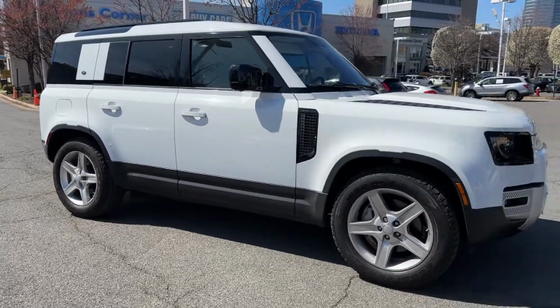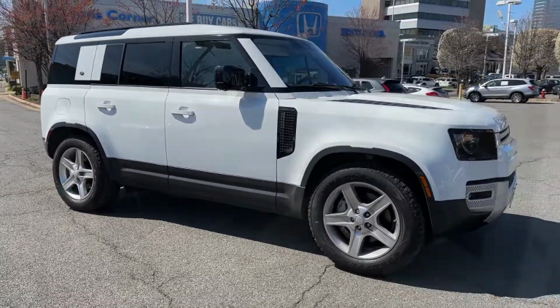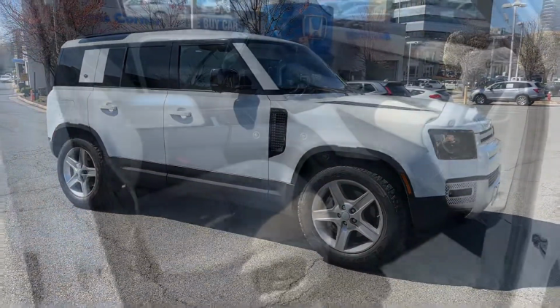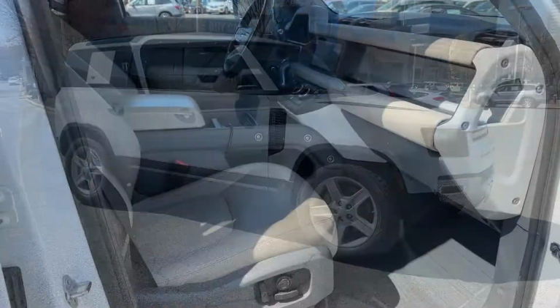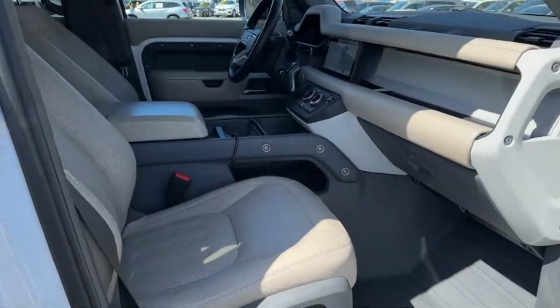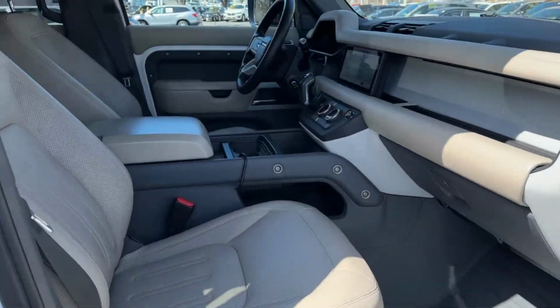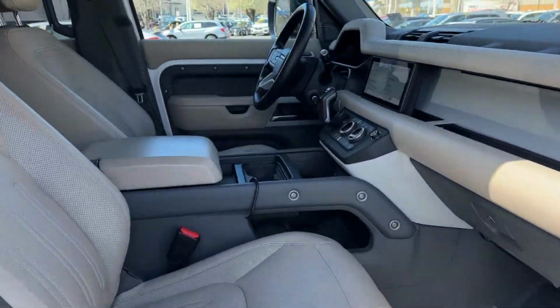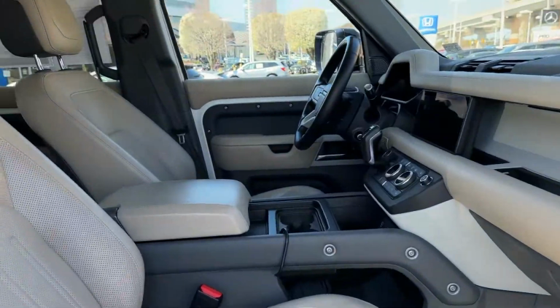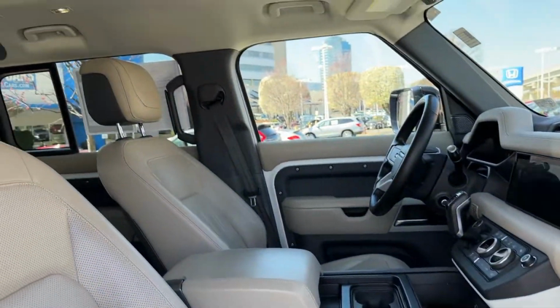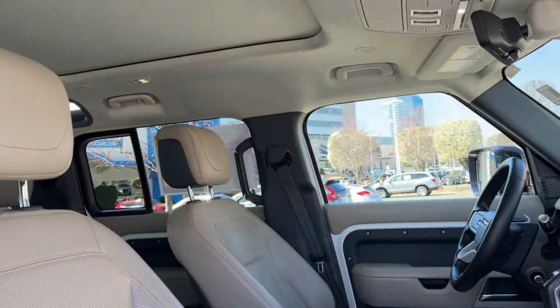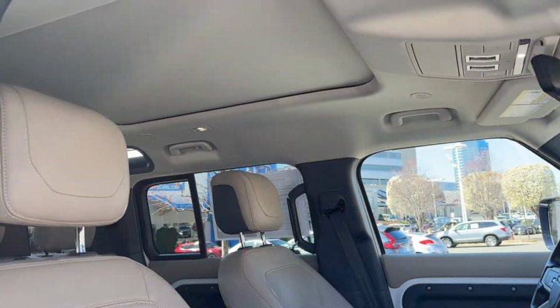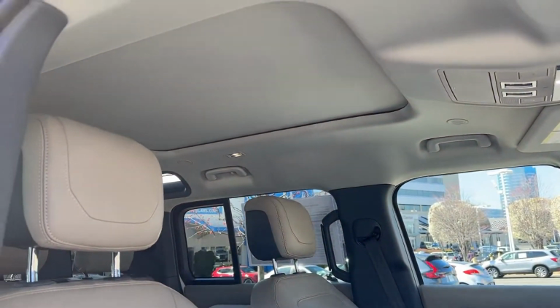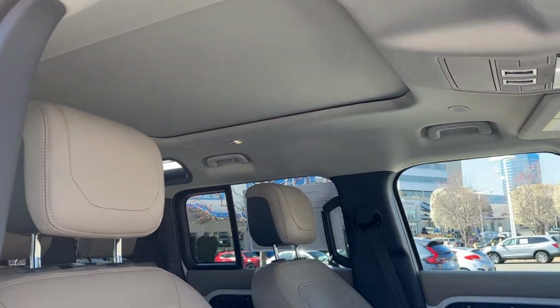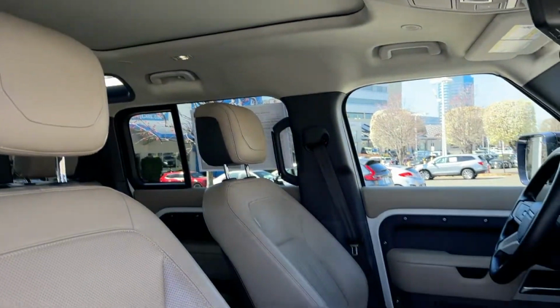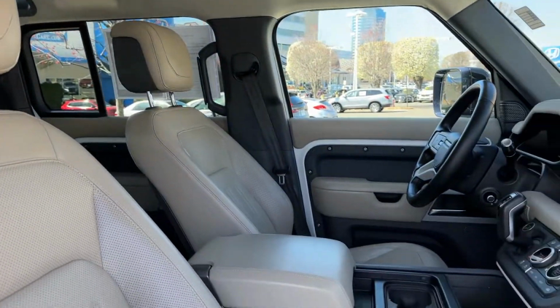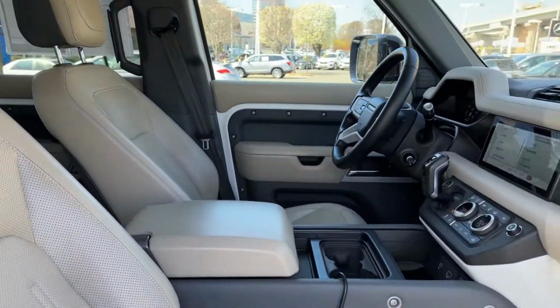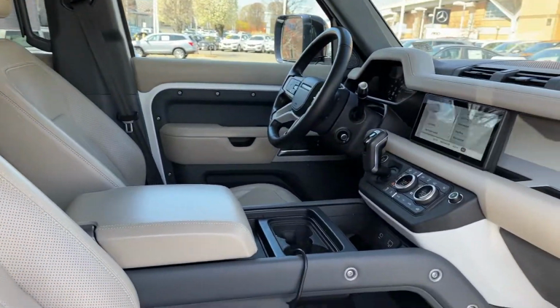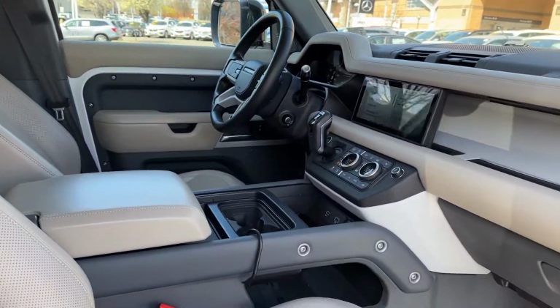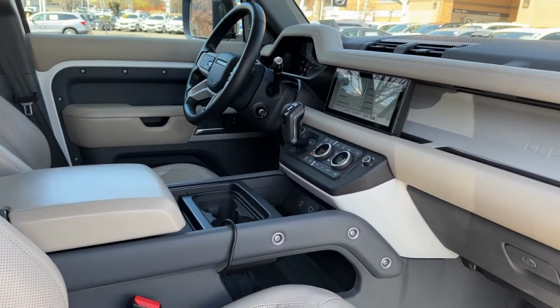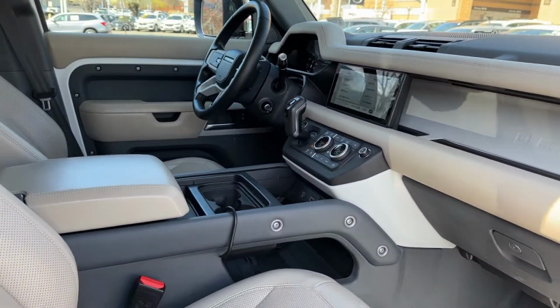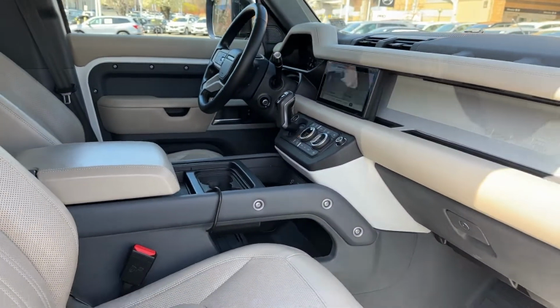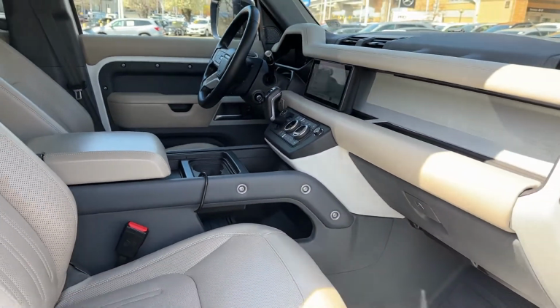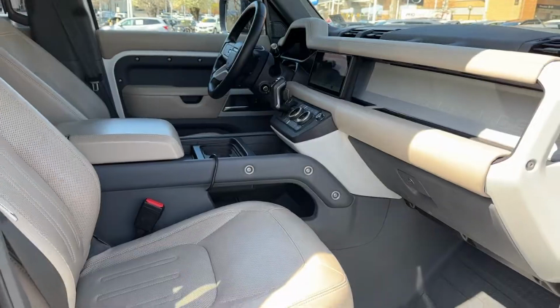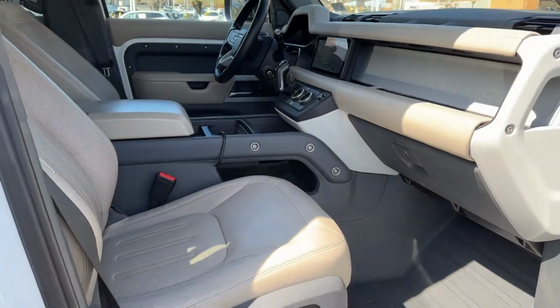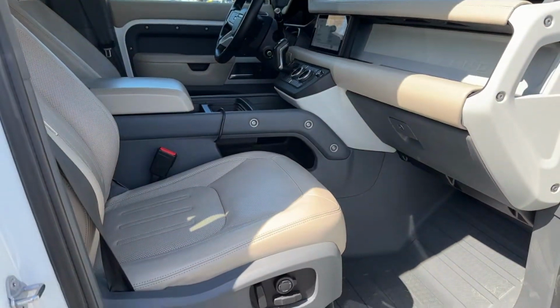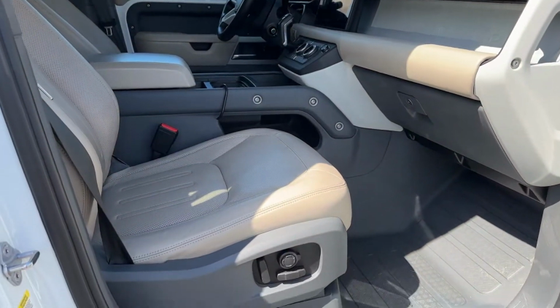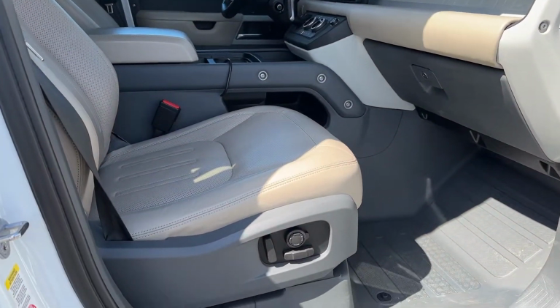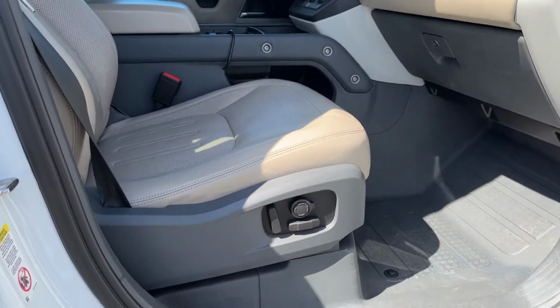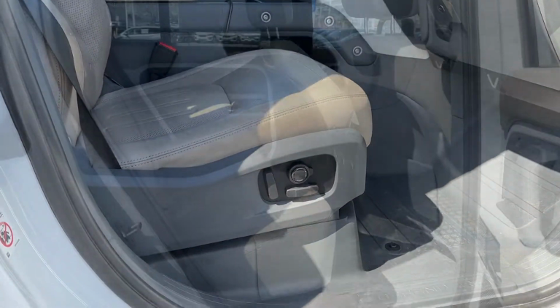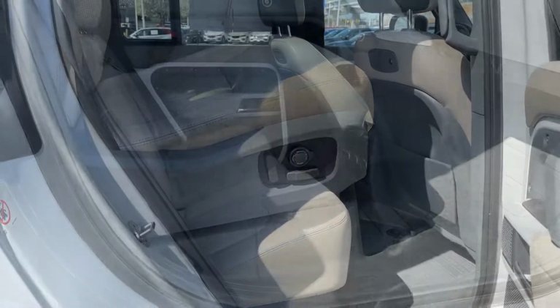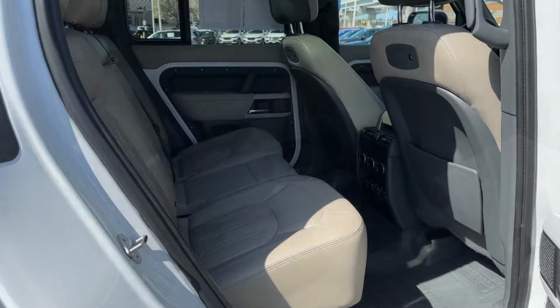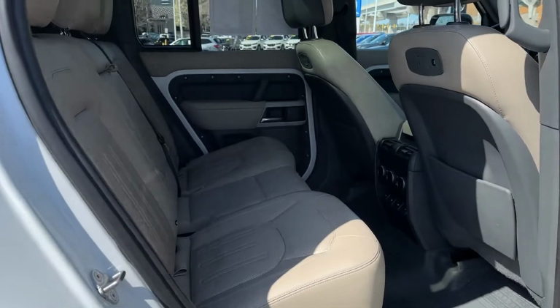durable, immensely capable, and indulges you with luxurious modern utilitarian chic comforts and conveniences. The following are some of this vehicle's highlighted options.